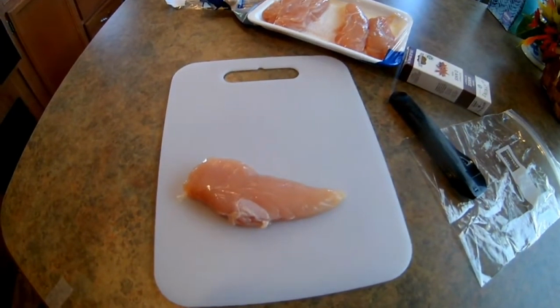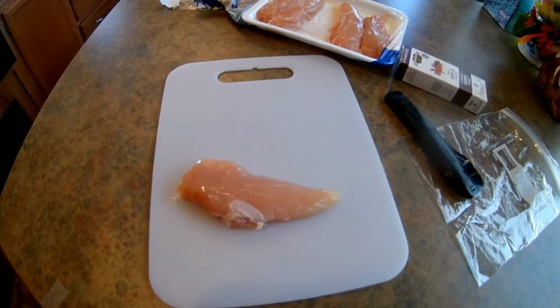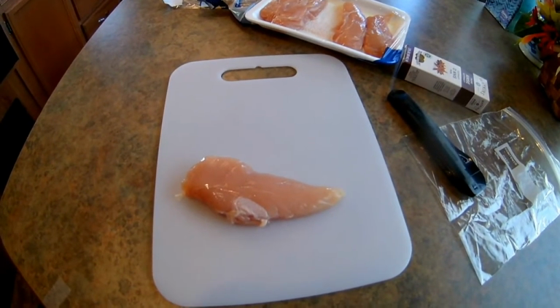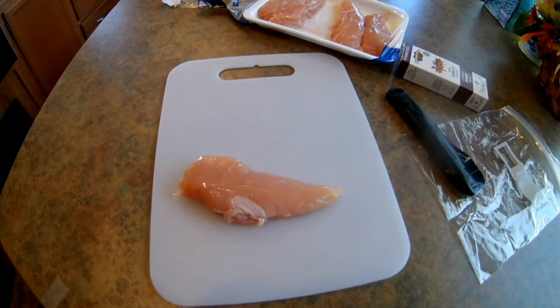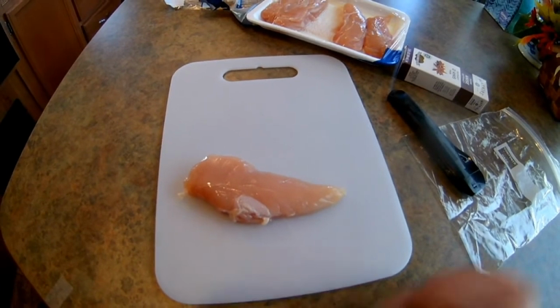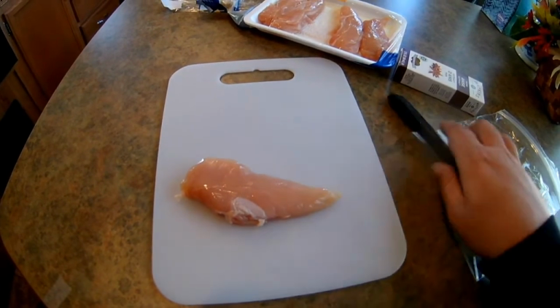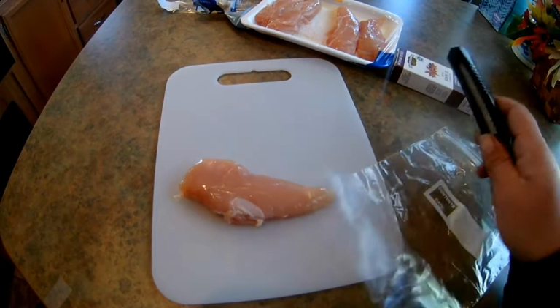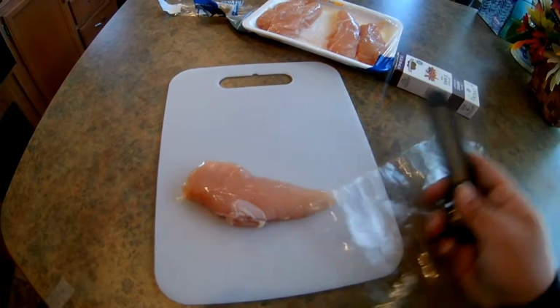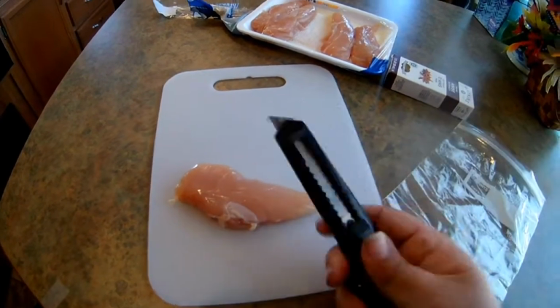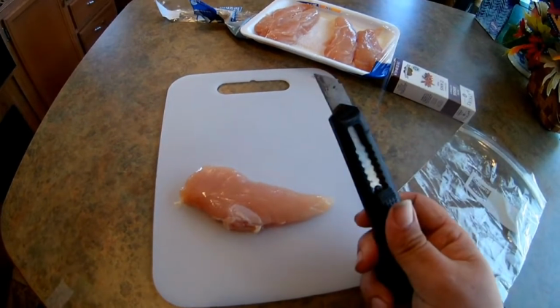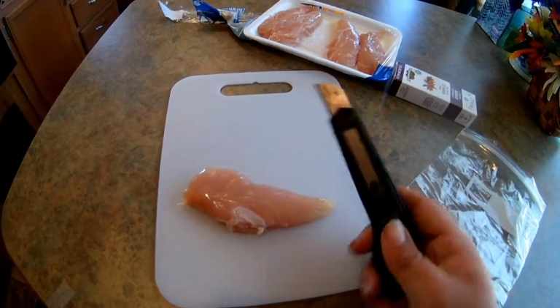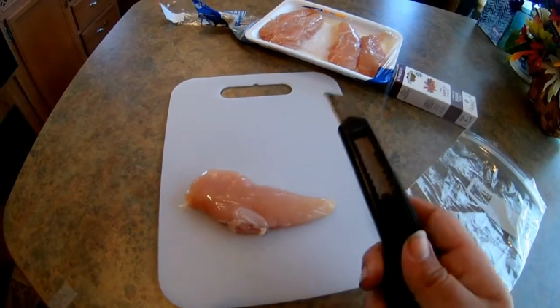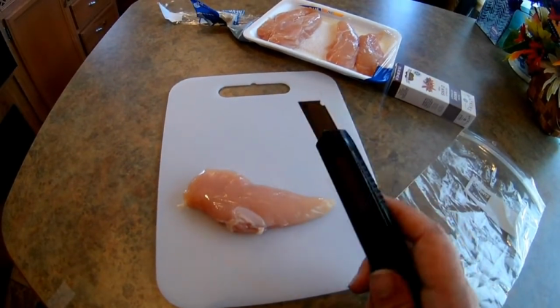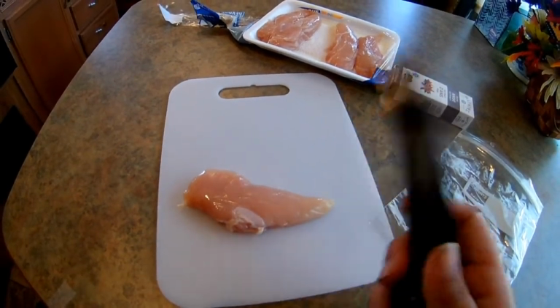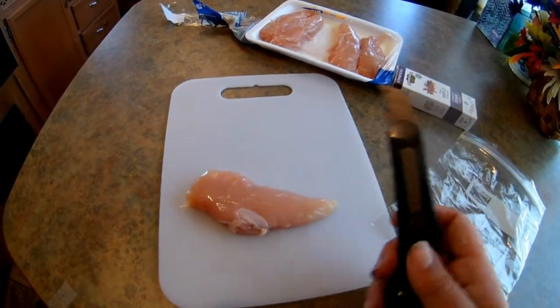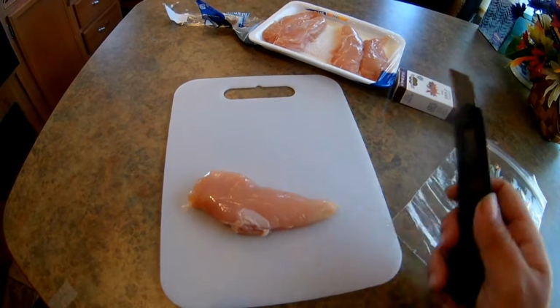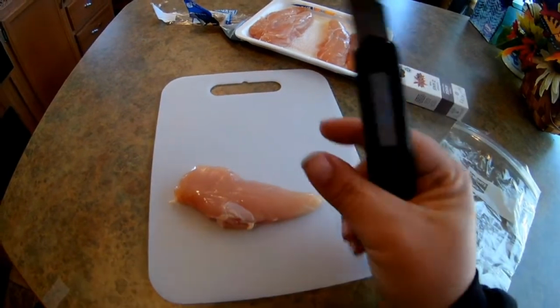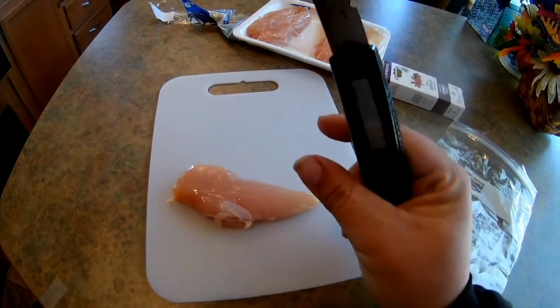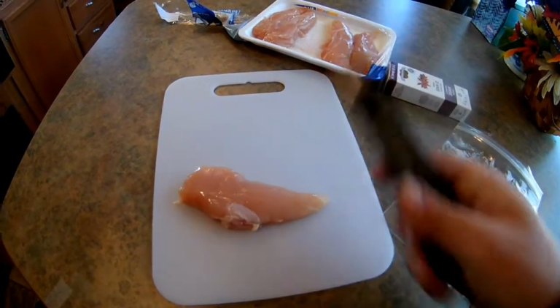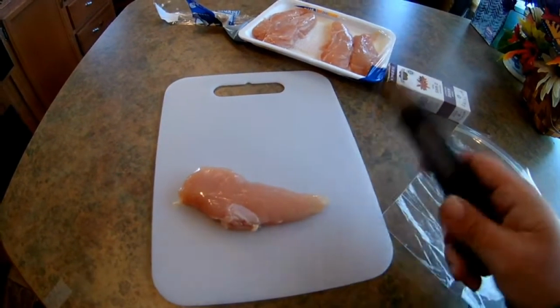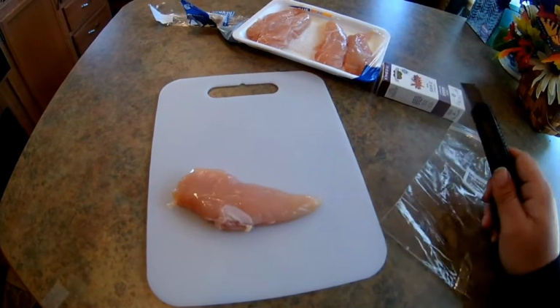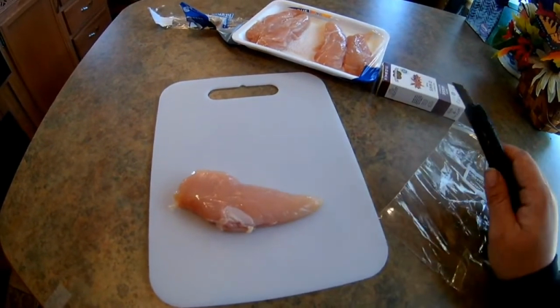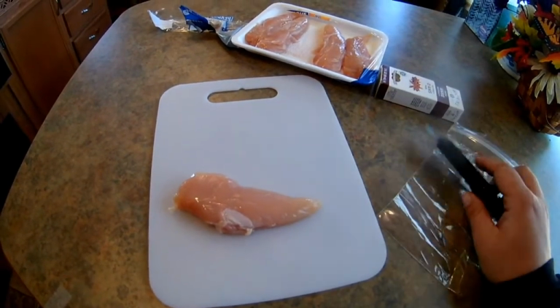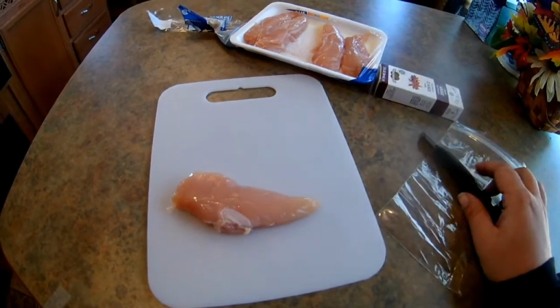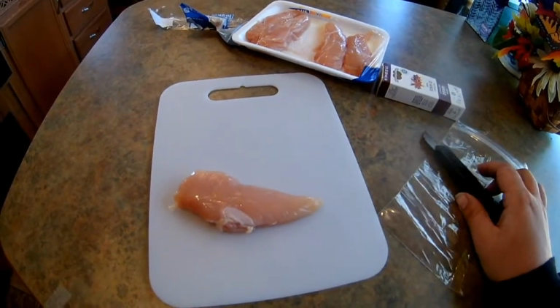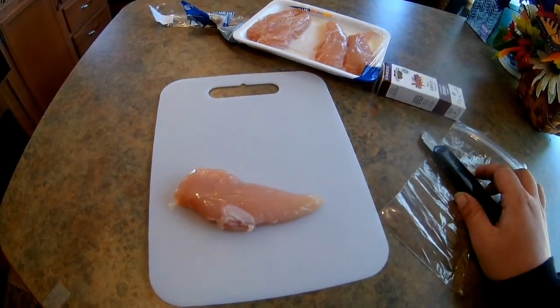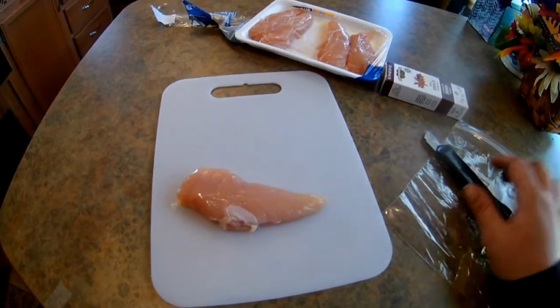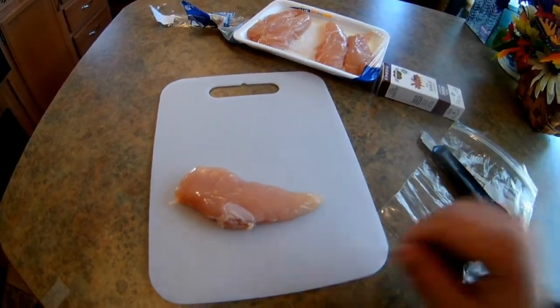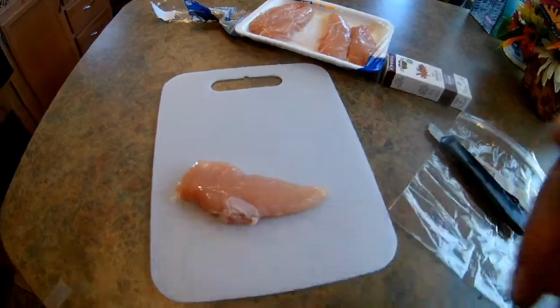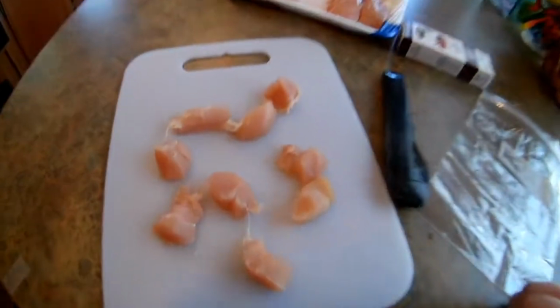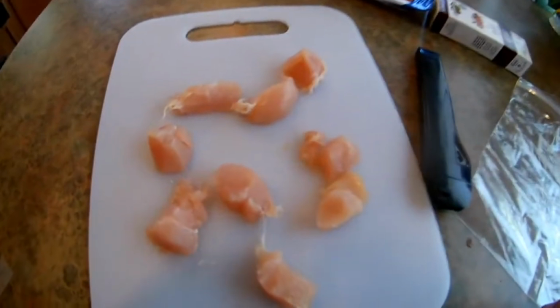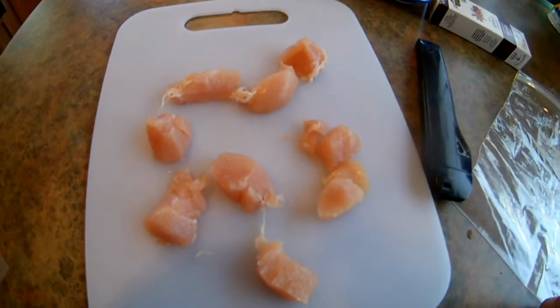All right guys, now that you've got your chicken breast out, it's time to cut it up. I've got an old trusty razor blade here and we're gonna cut it up into about — I'll show y'all the size — let me cut it for you guys.